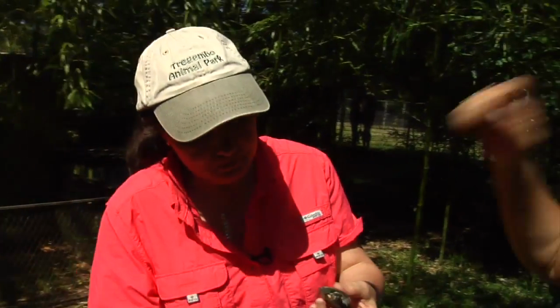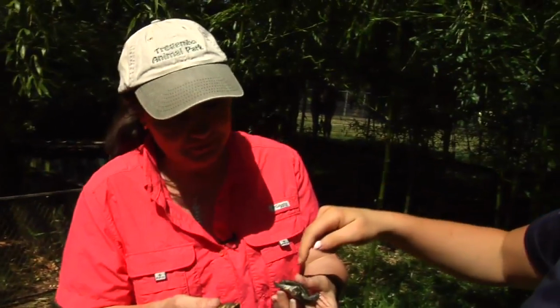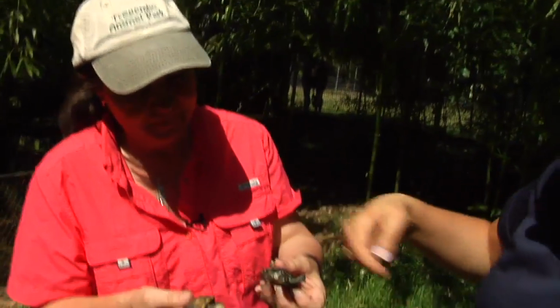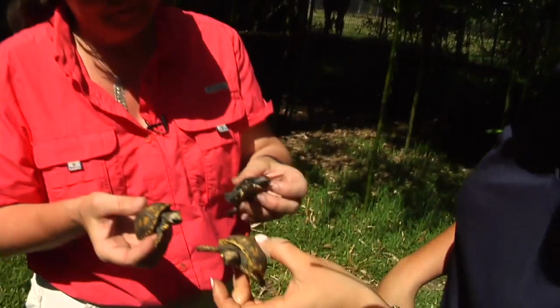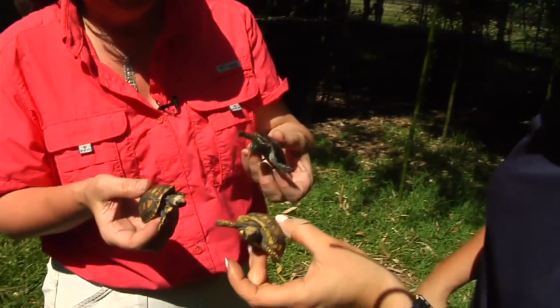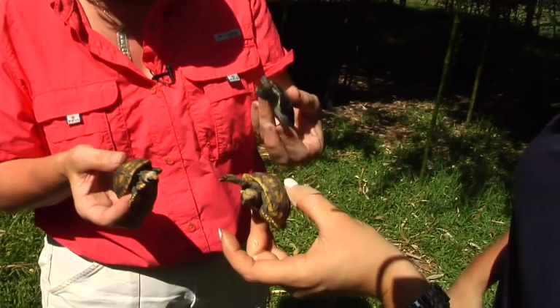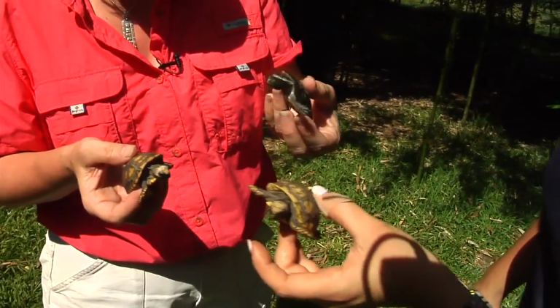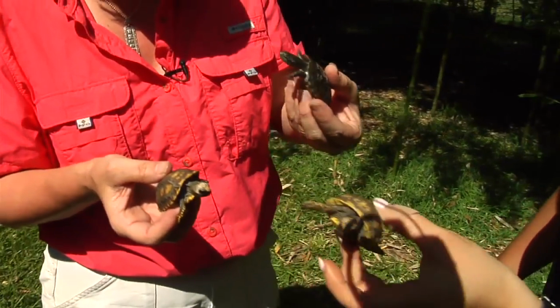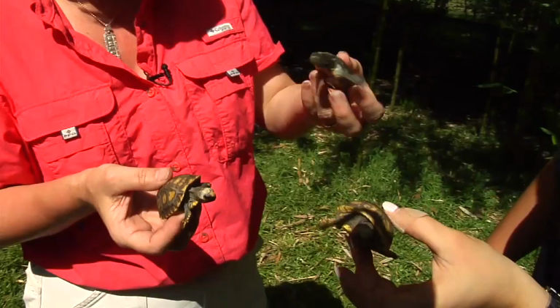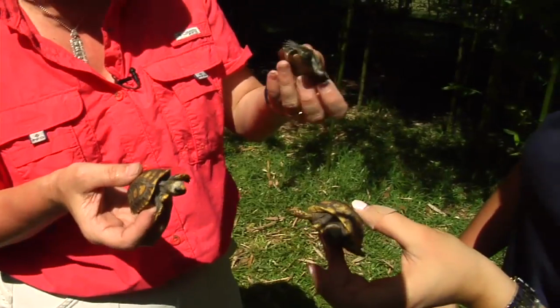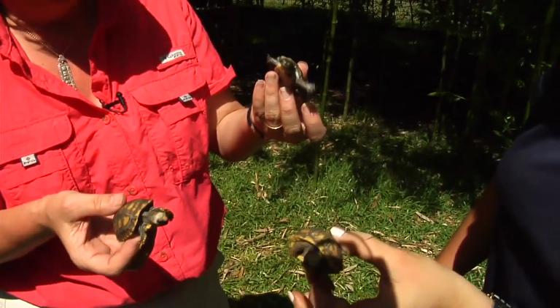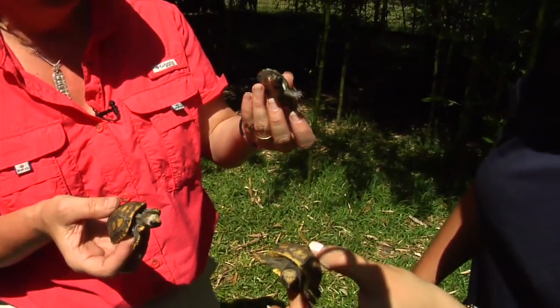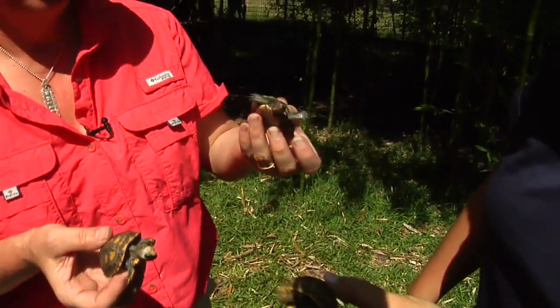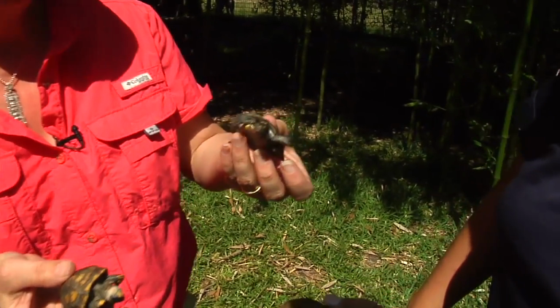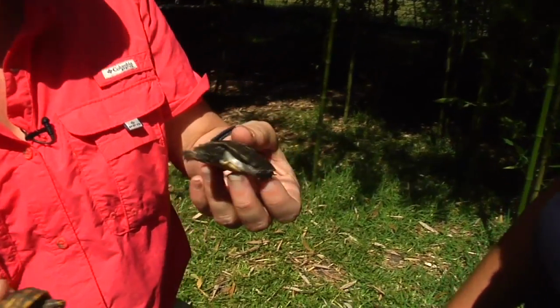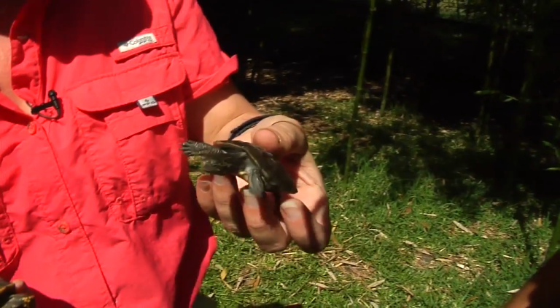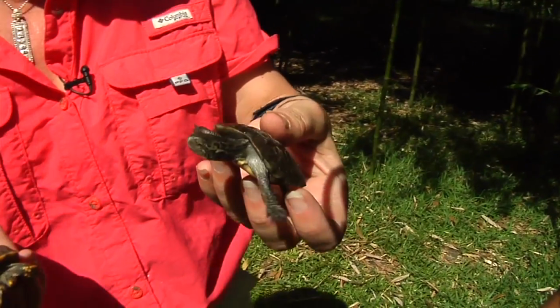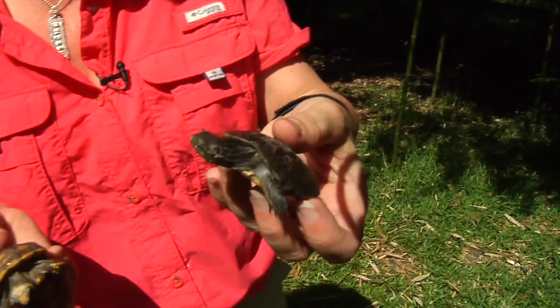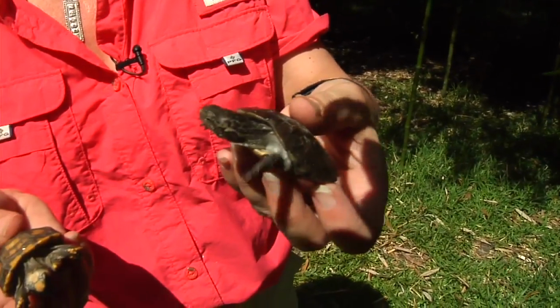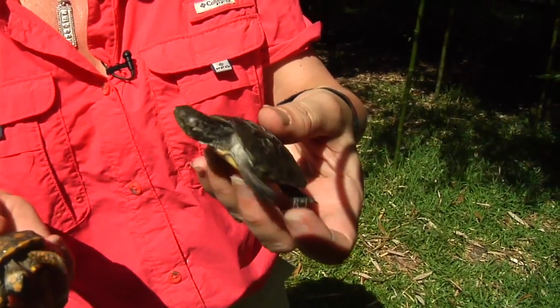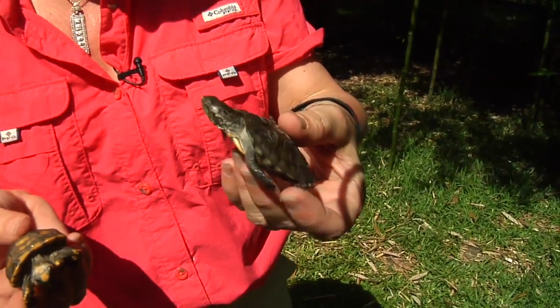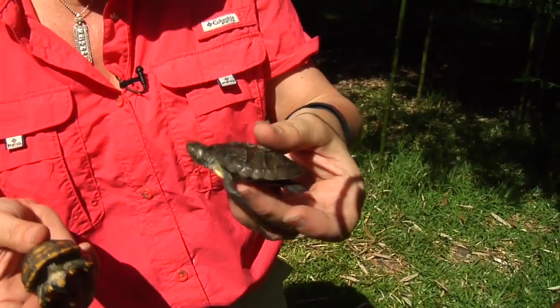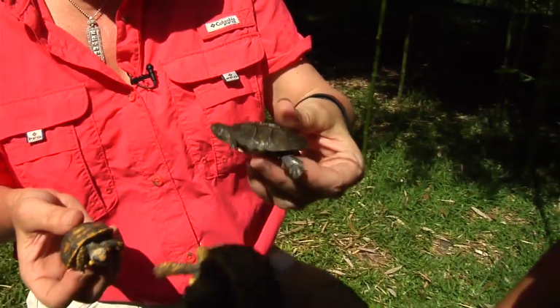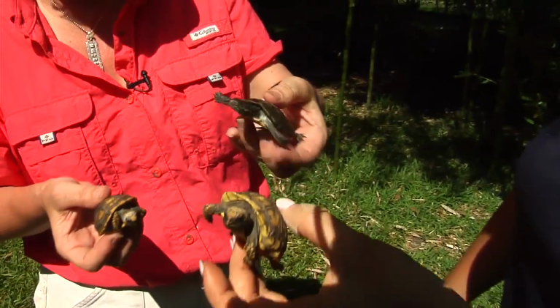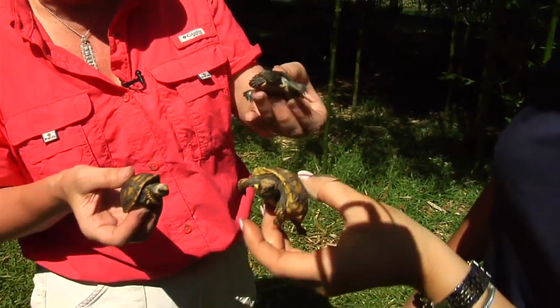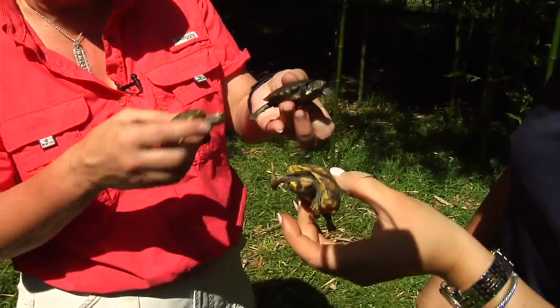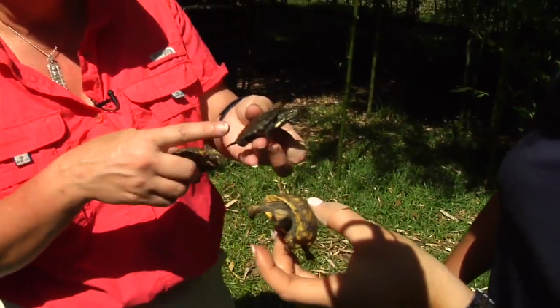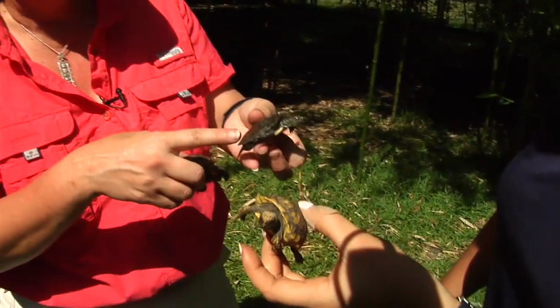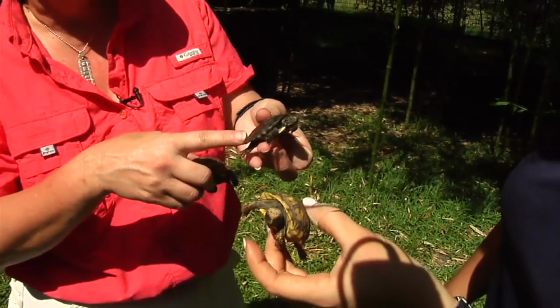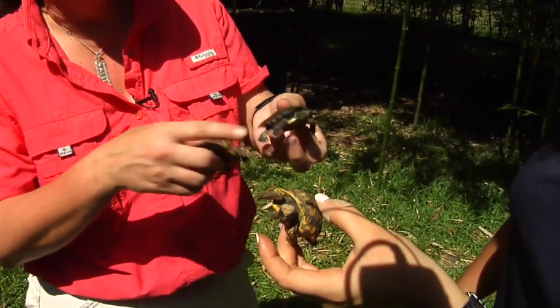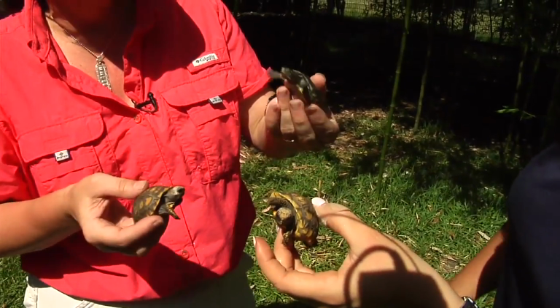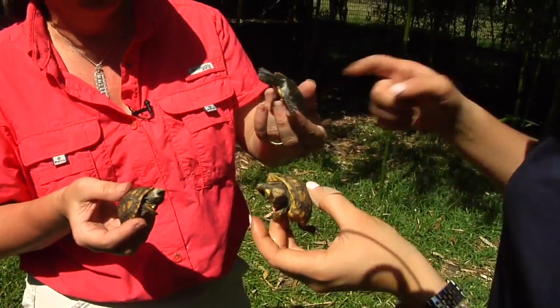How long can these turtles hold their breath? An adult, probably 20 to 25 minutes. Wow. And a baby? Three or four minutes. That's incredible. We hatched this one at the zoo too — it's a Pacific Pond Turtle from California.